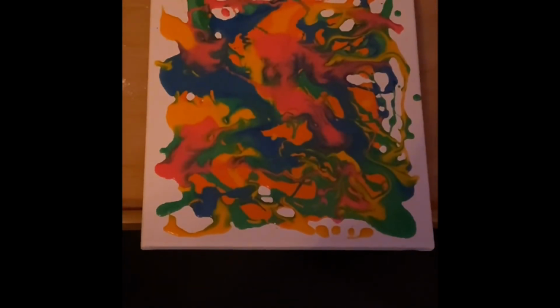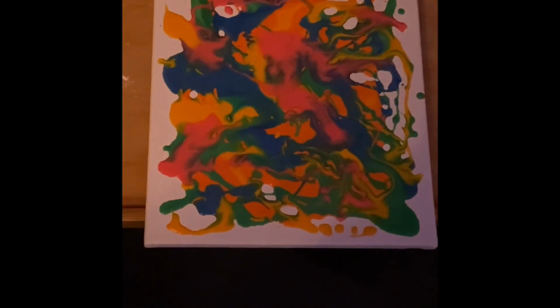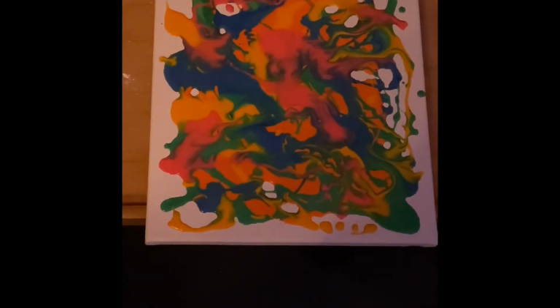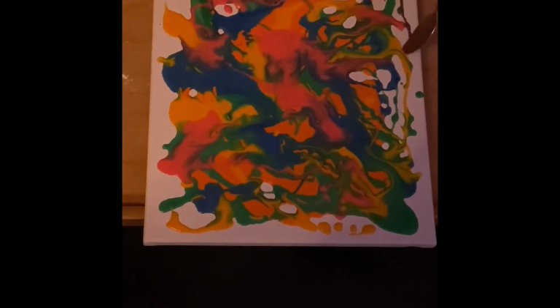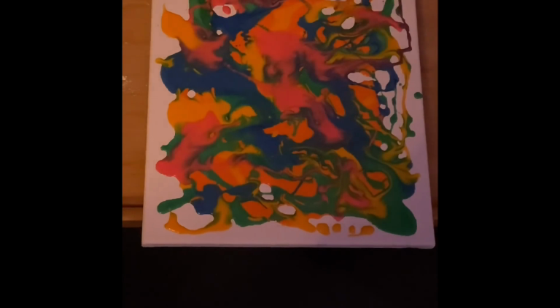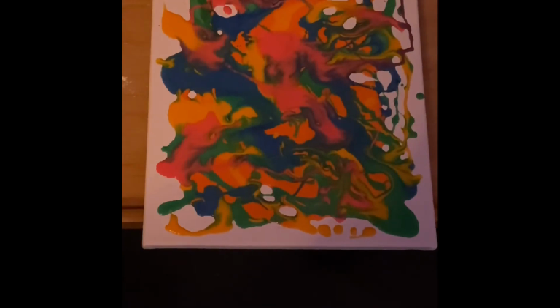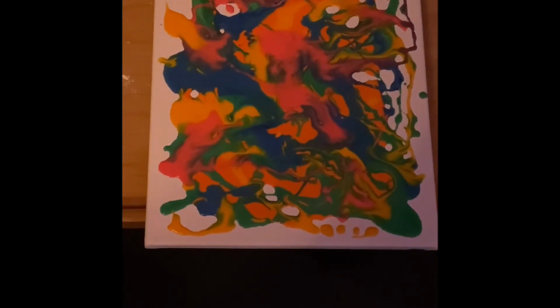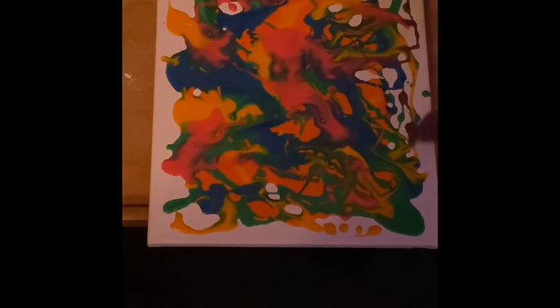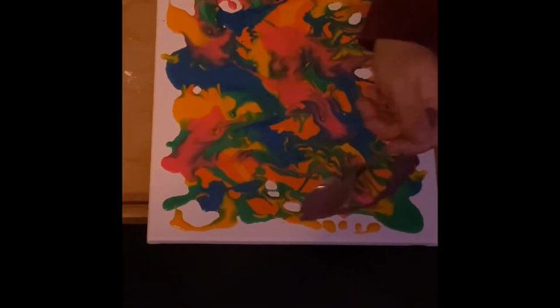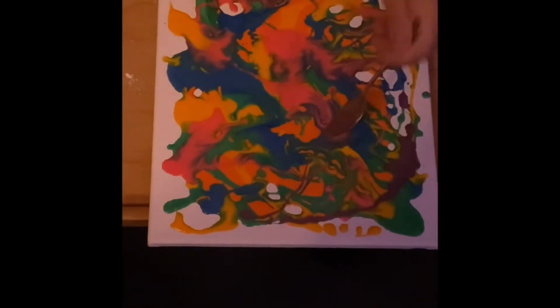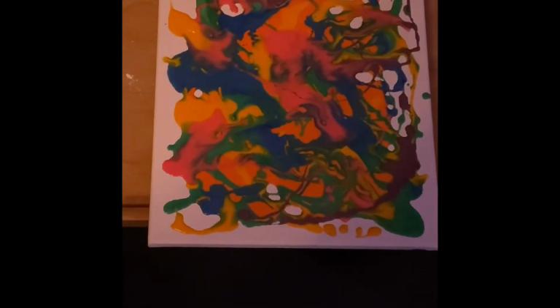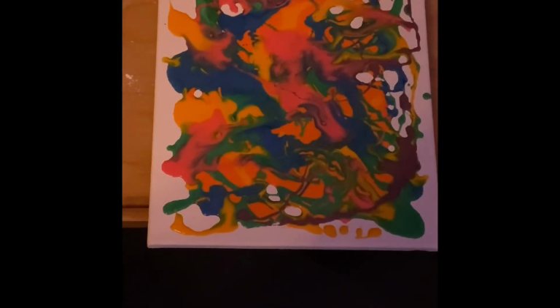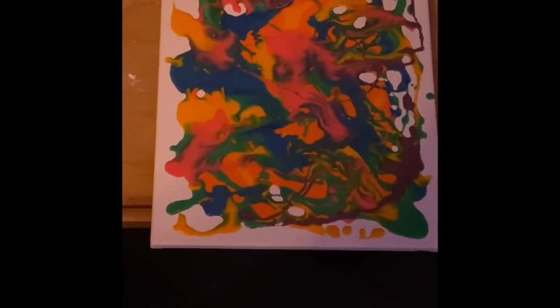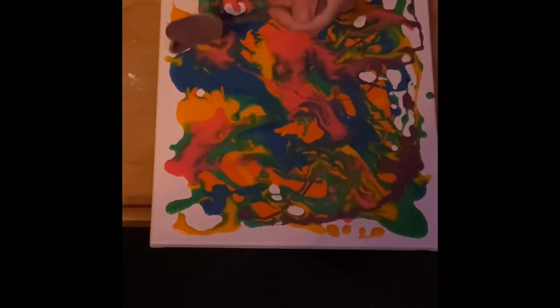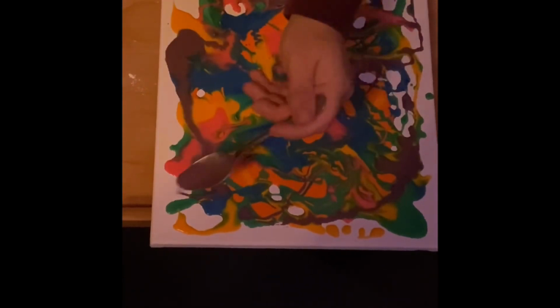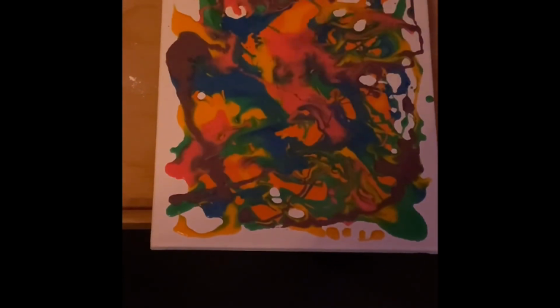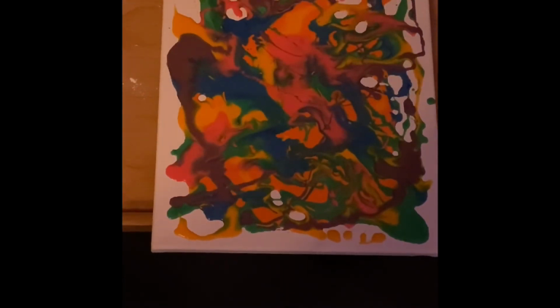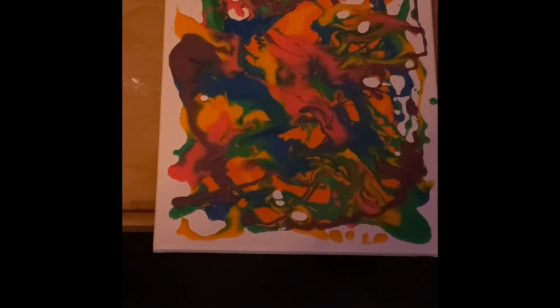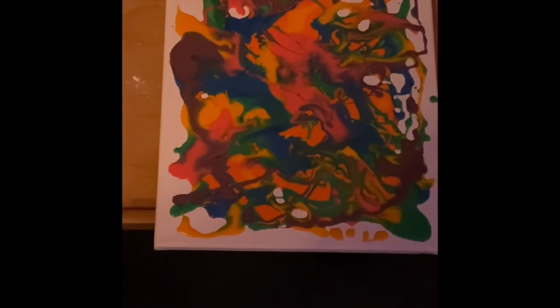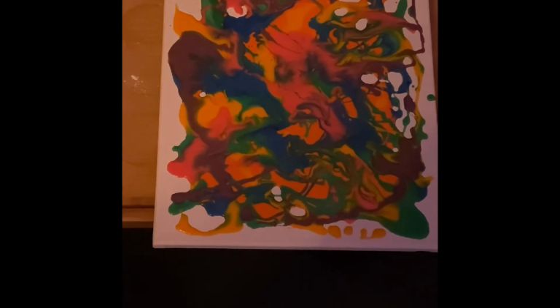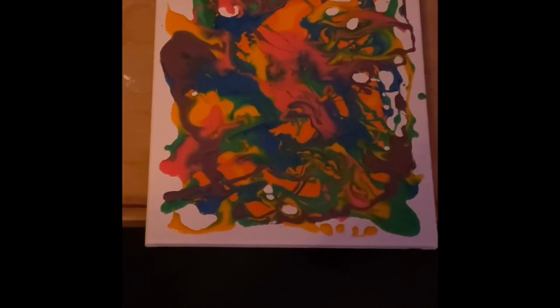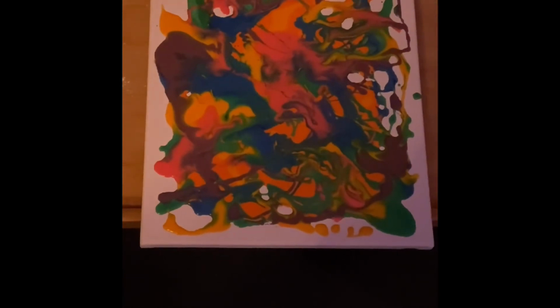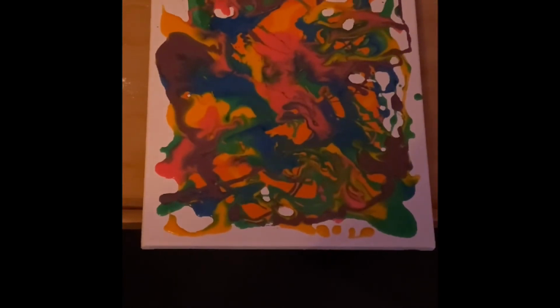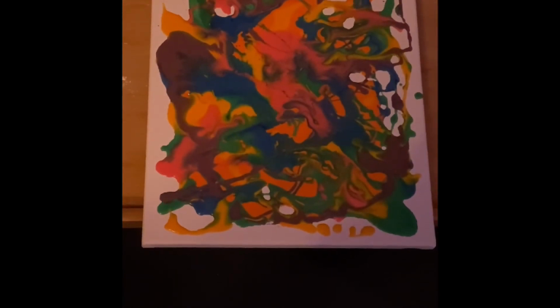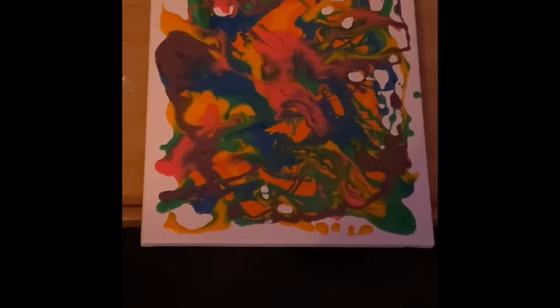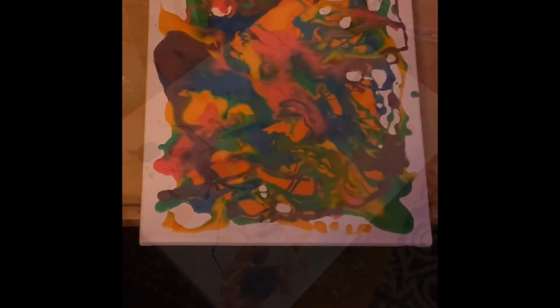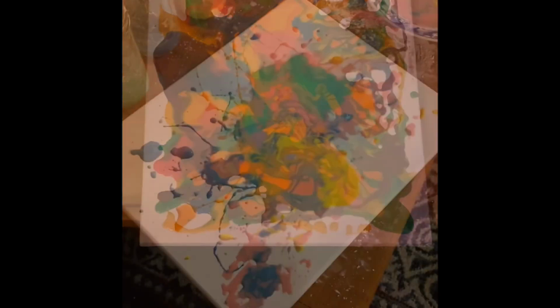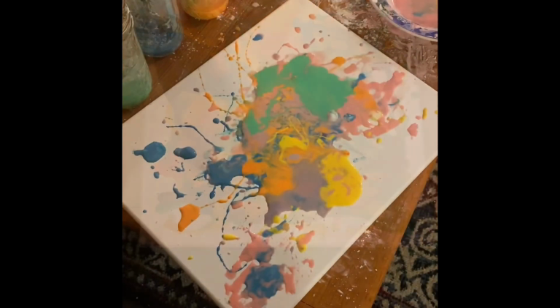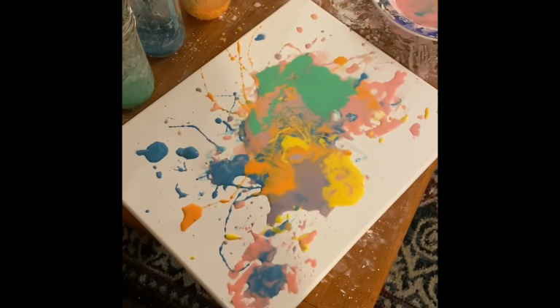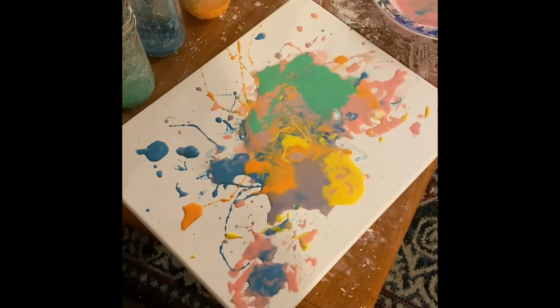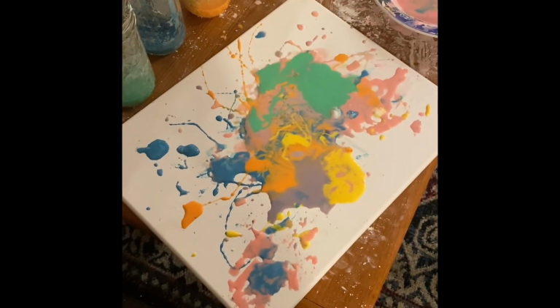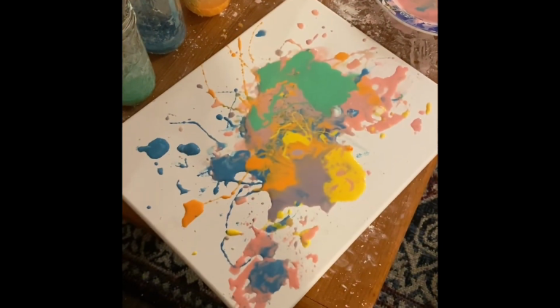Overall, this was a great activity. I would just add more food coloring to get more vibrant colors and not leave the project out in the sun too long, otherwise it cracks. After it's all done, feel free to put it outside to dry.